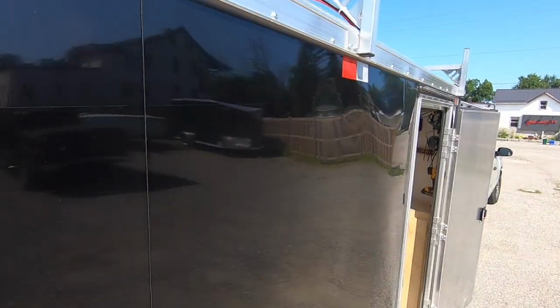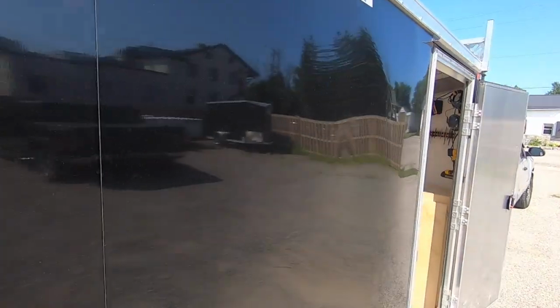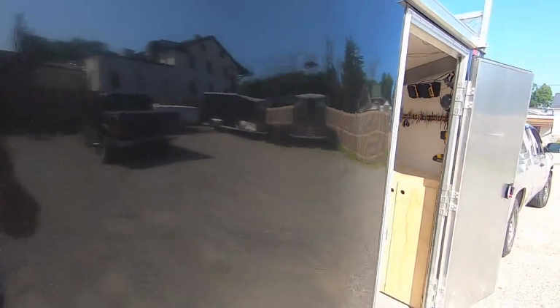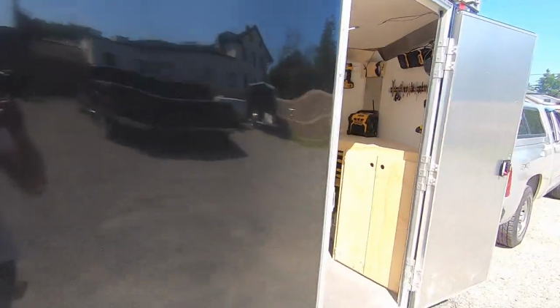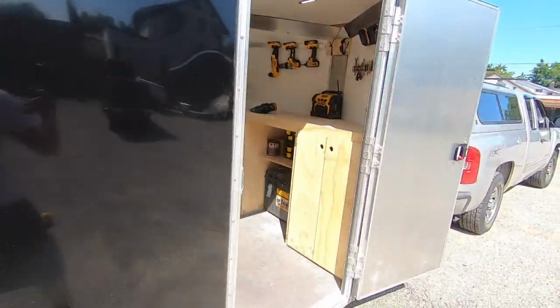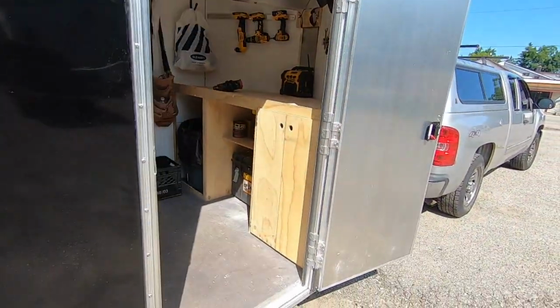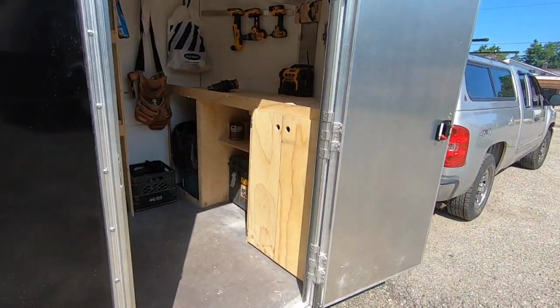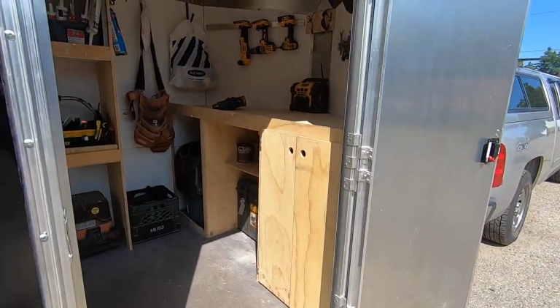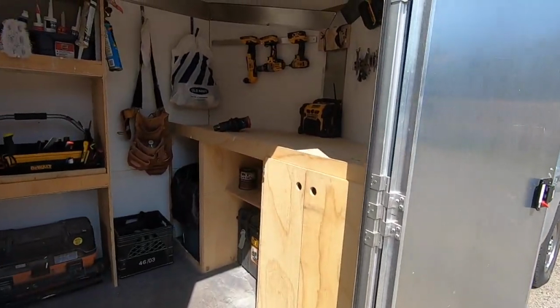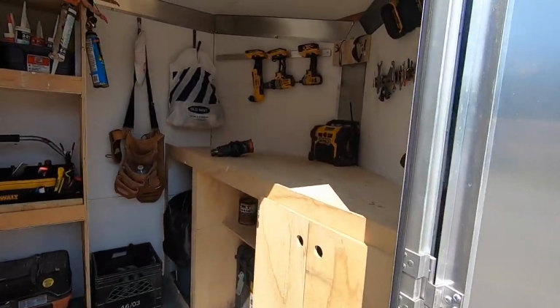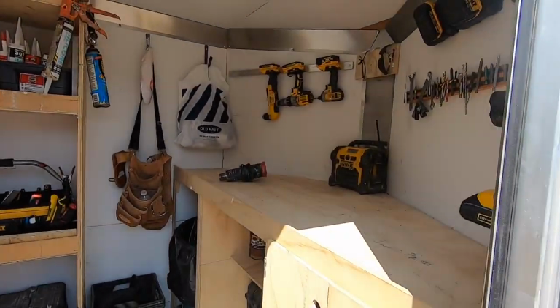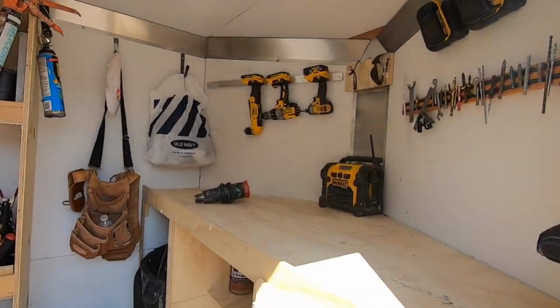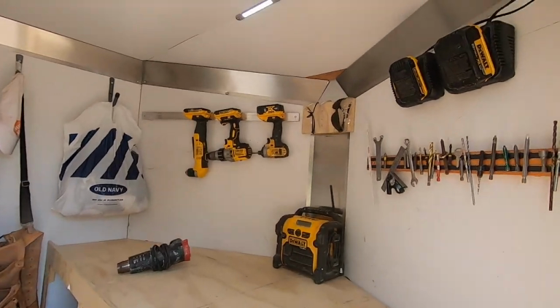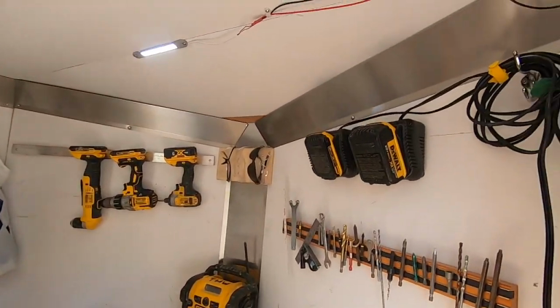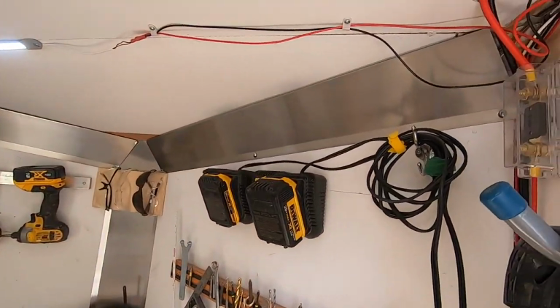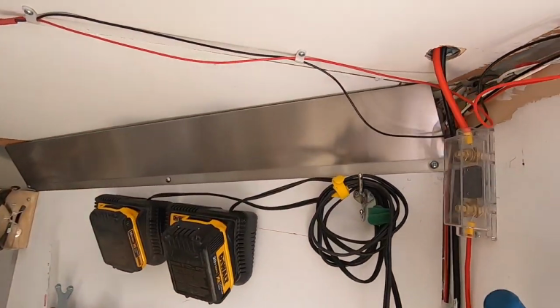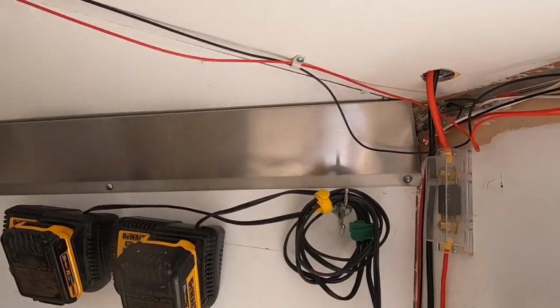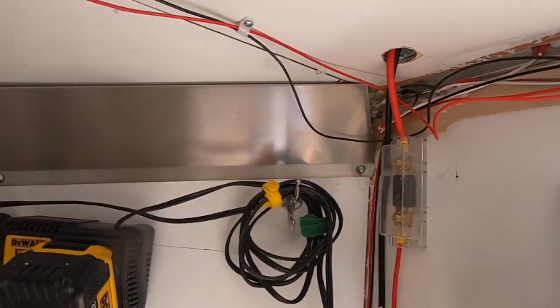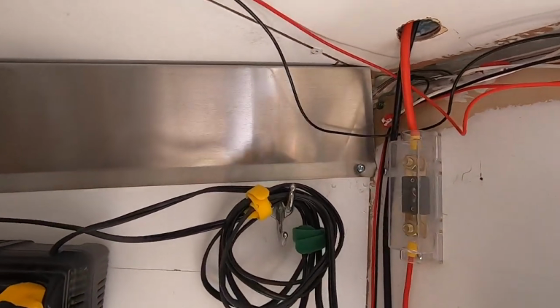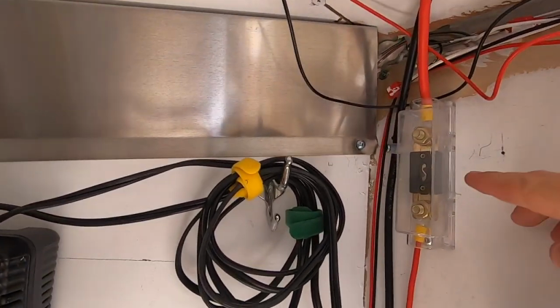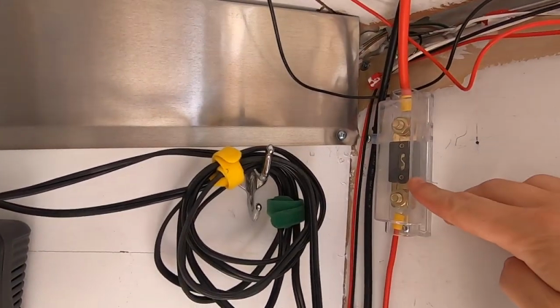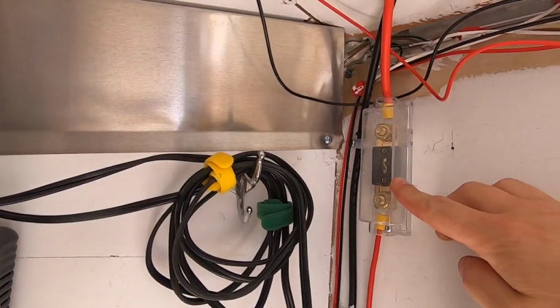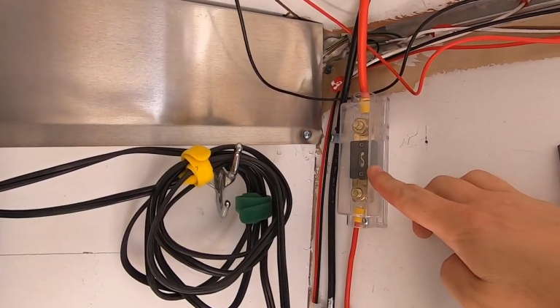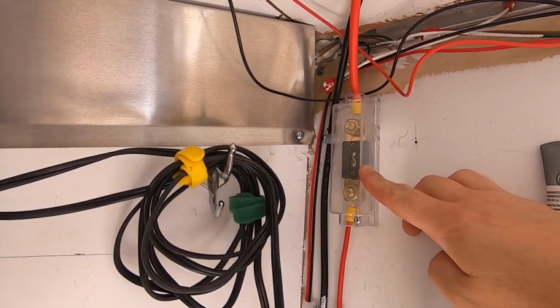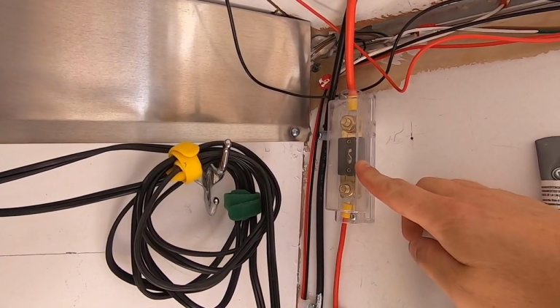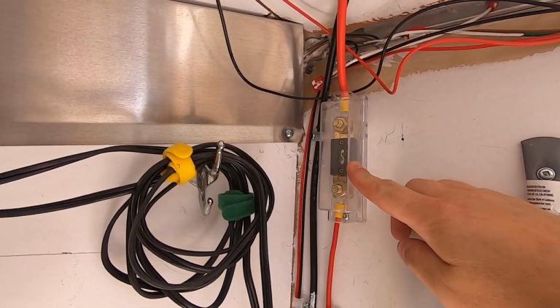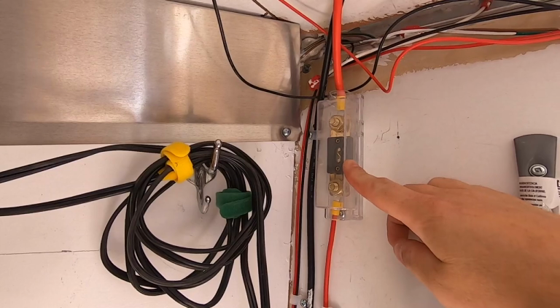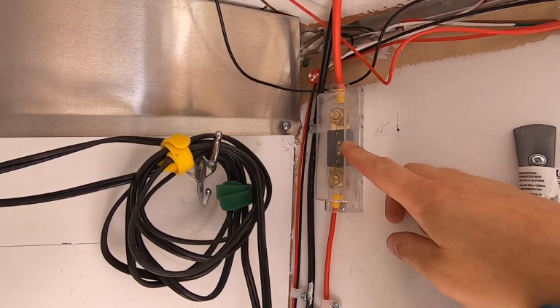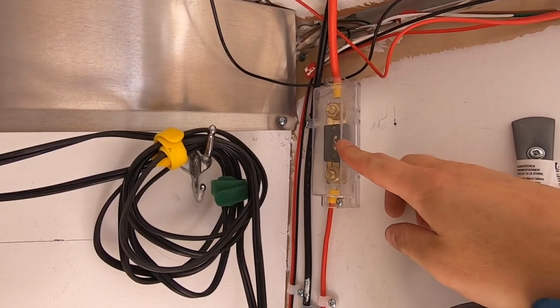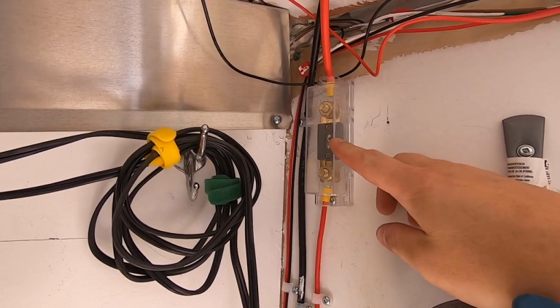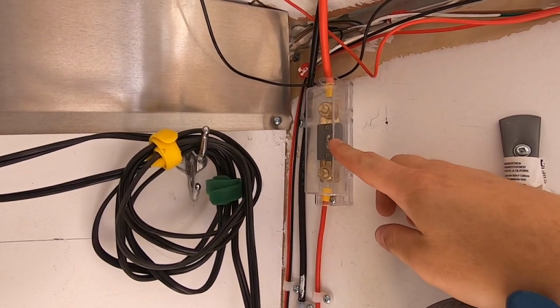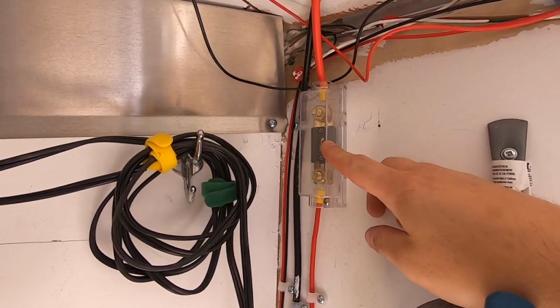They're in parallel so they stay at 12 volt. Comes in here — here's my main fuse for the solar panels, so that's a 30 amp fuse.